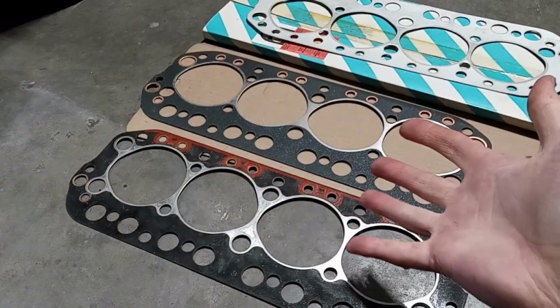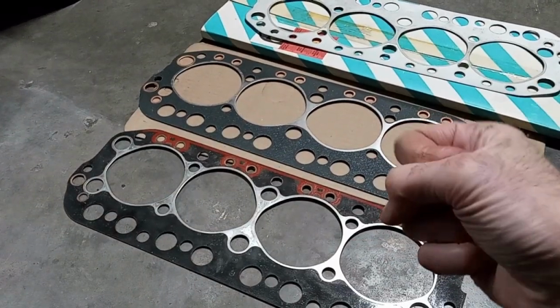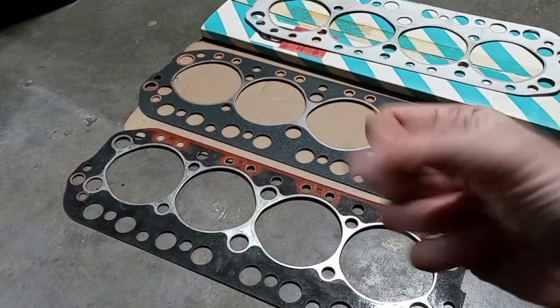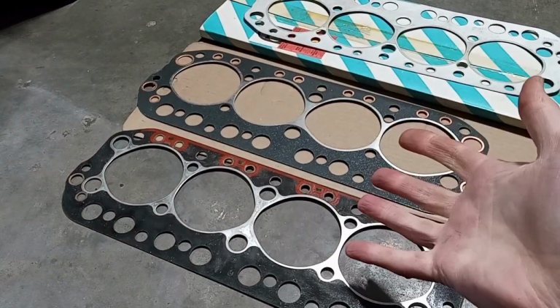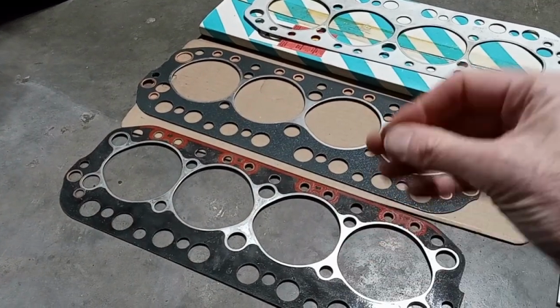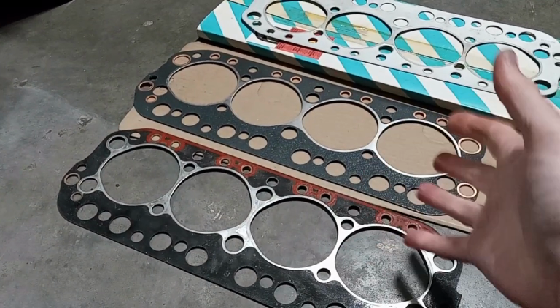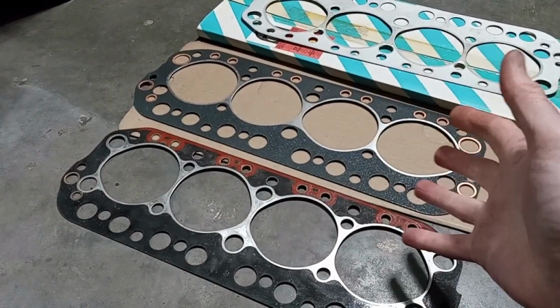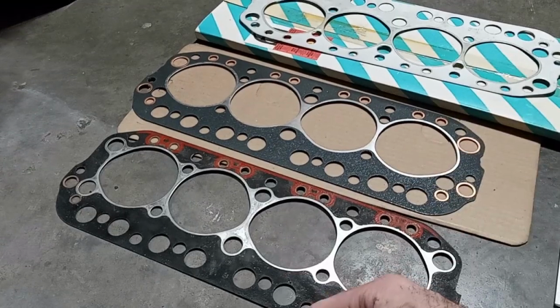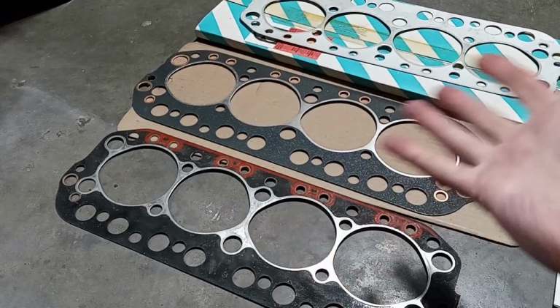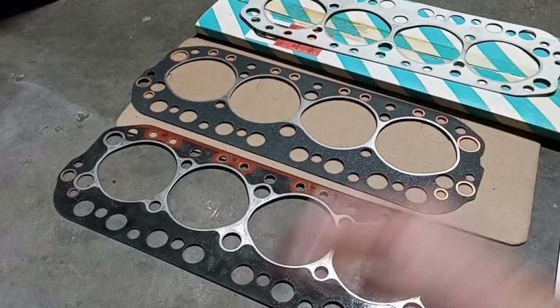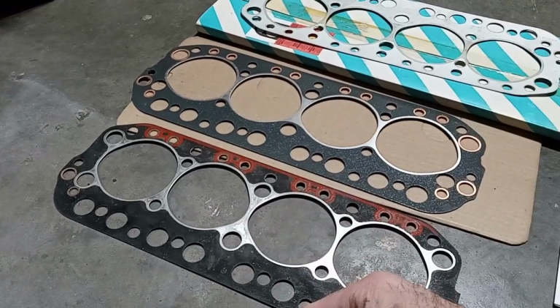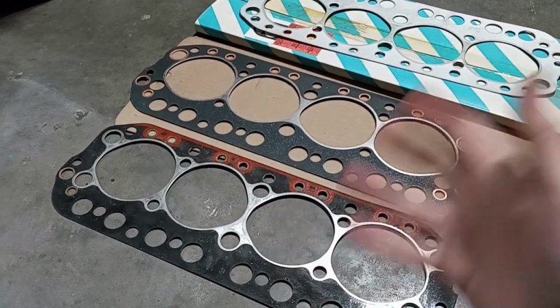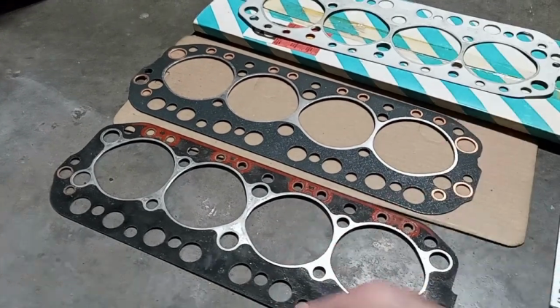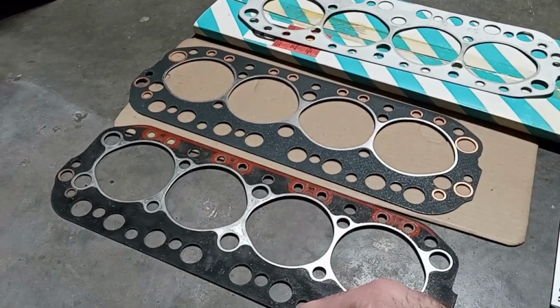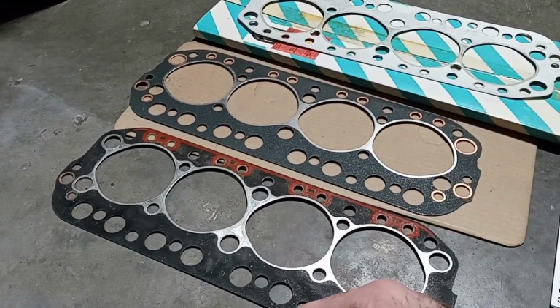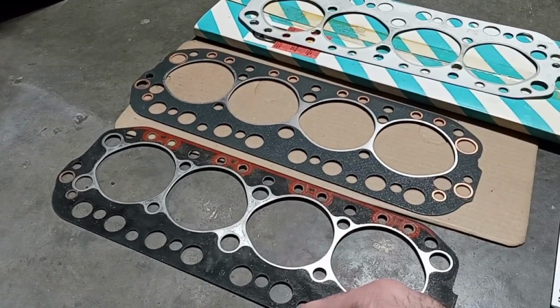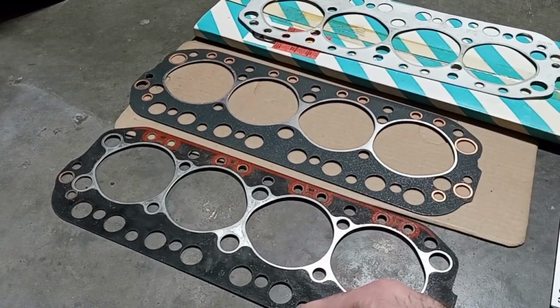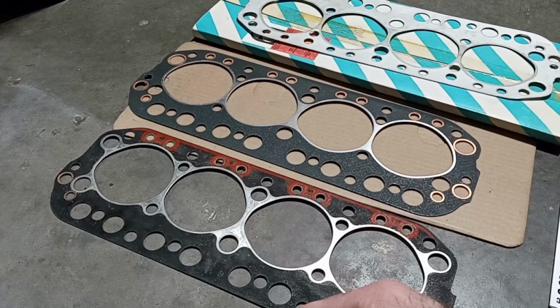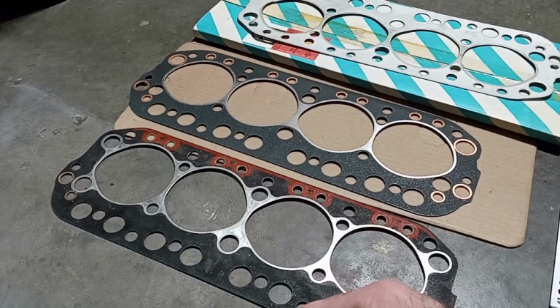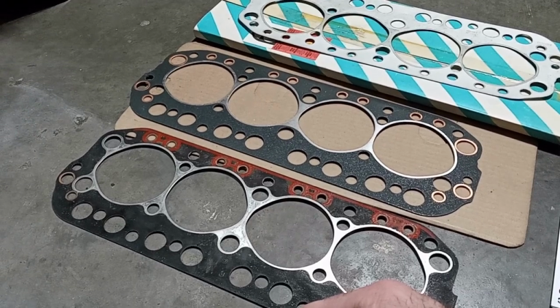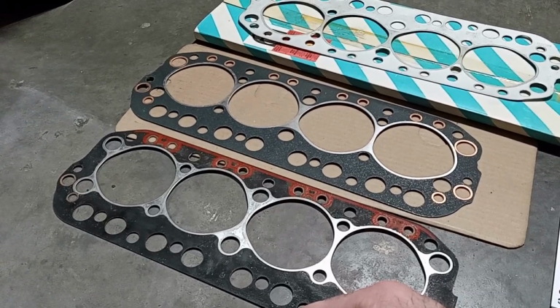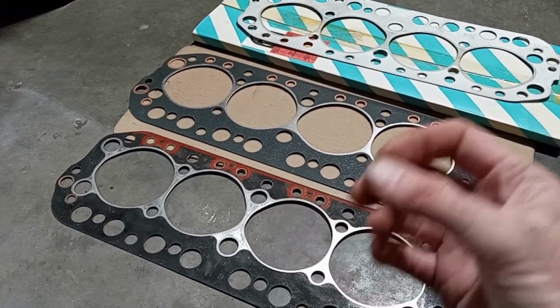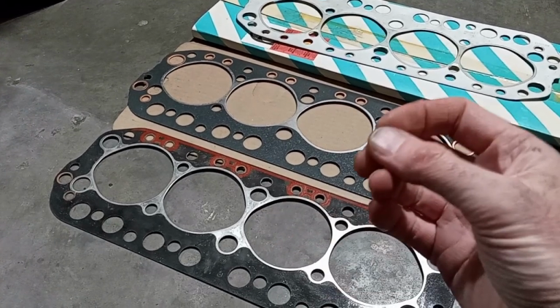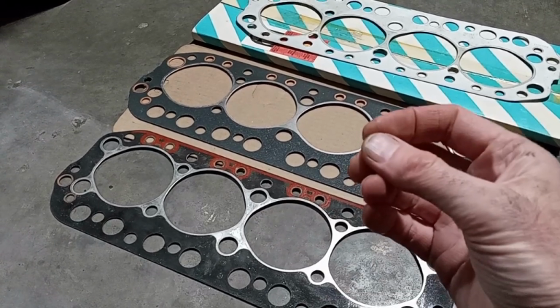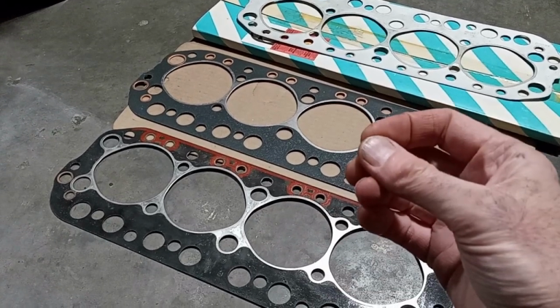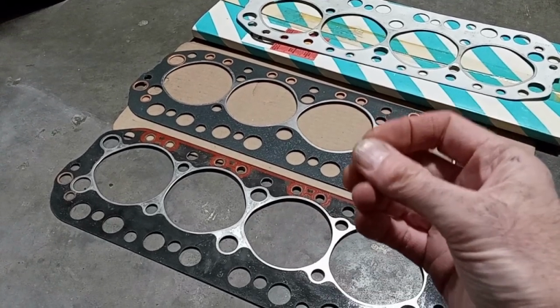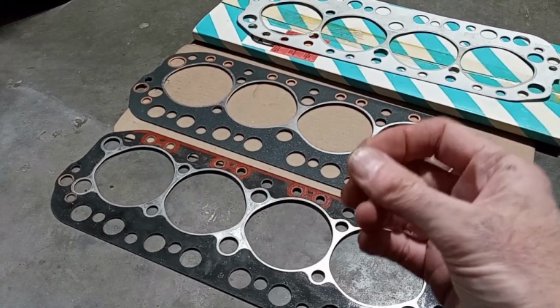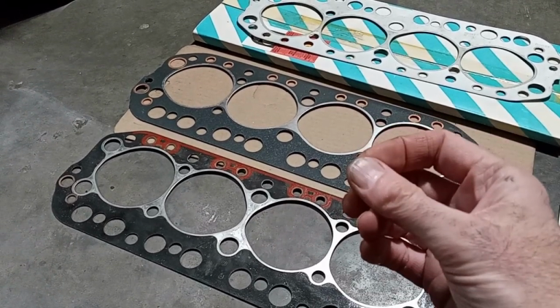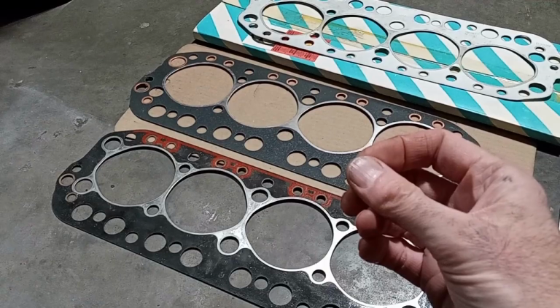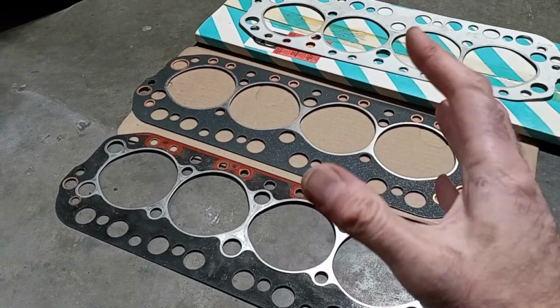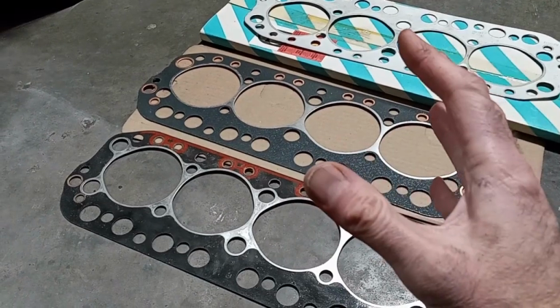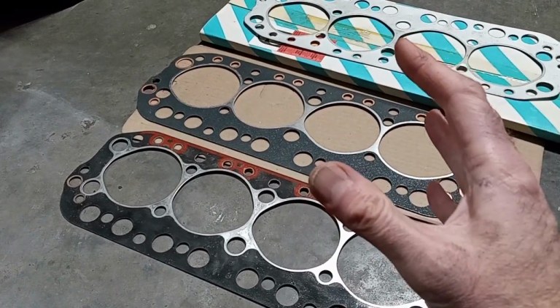None of these consider the original style copper gasket you could get from Moss, etc., for $17 to $20, which does have the minimal thickness for a good compression ratio. There is that factor to consider.